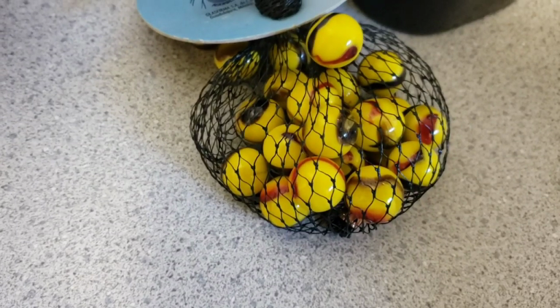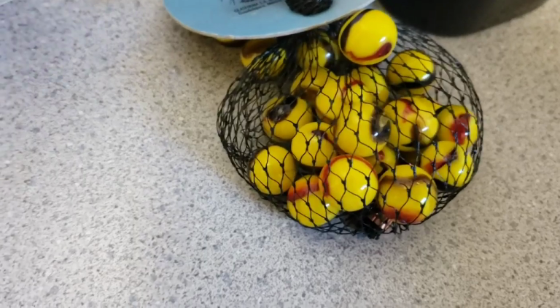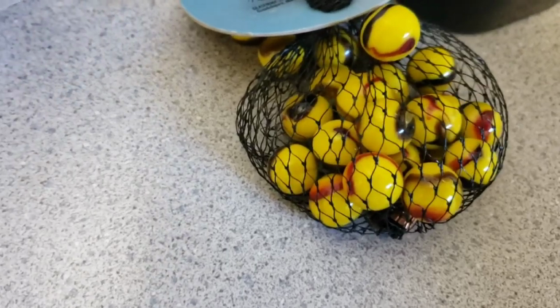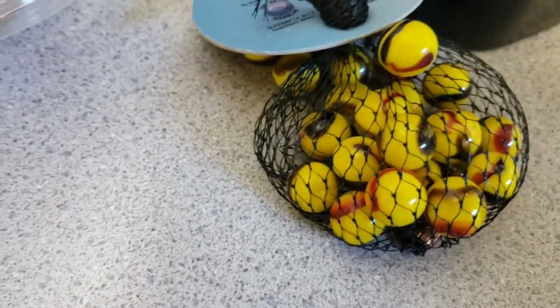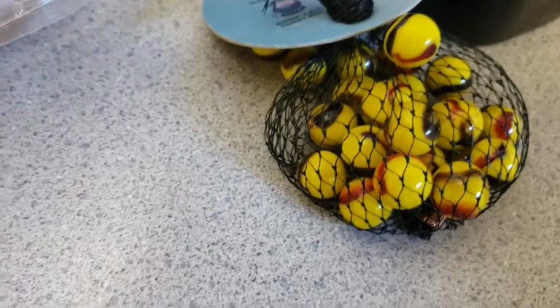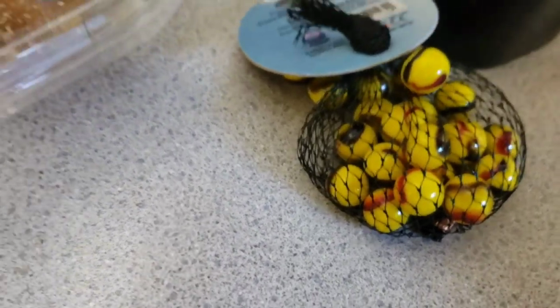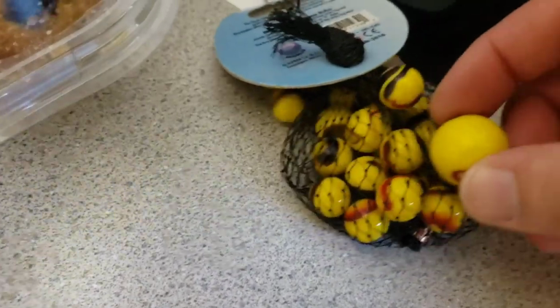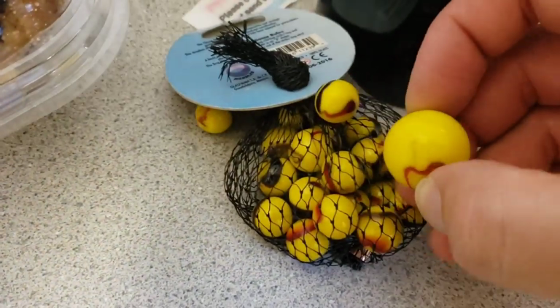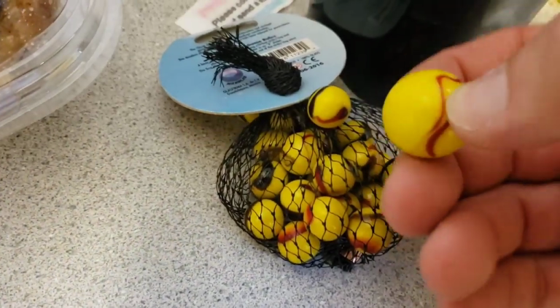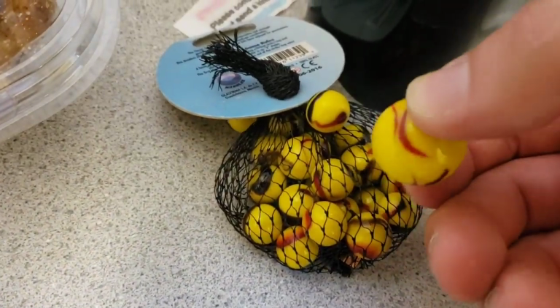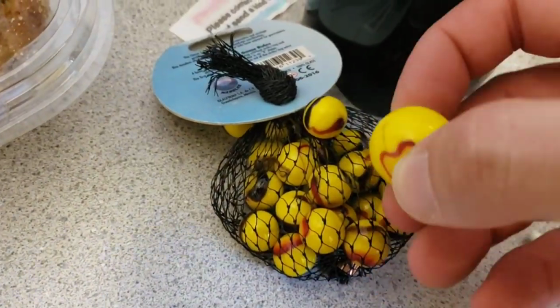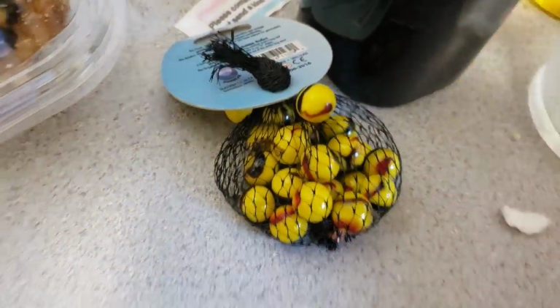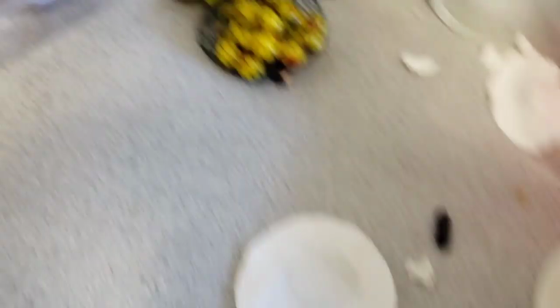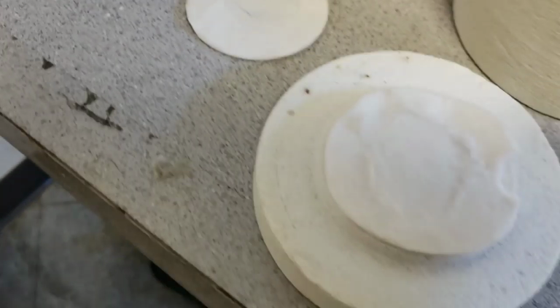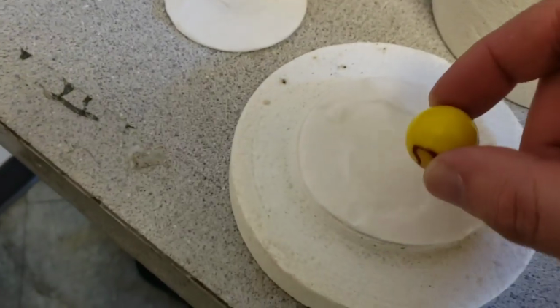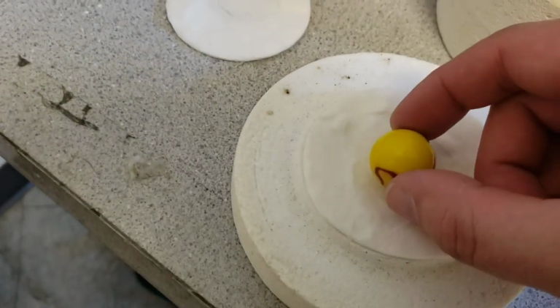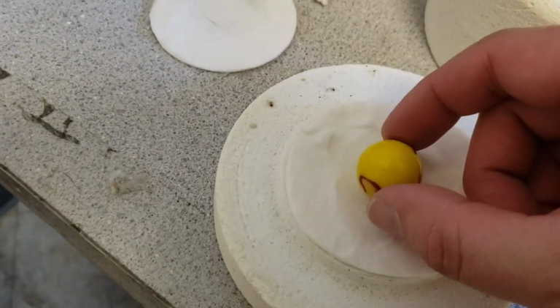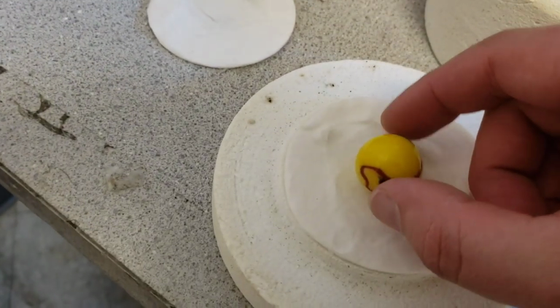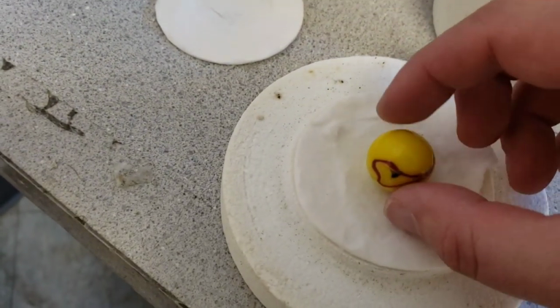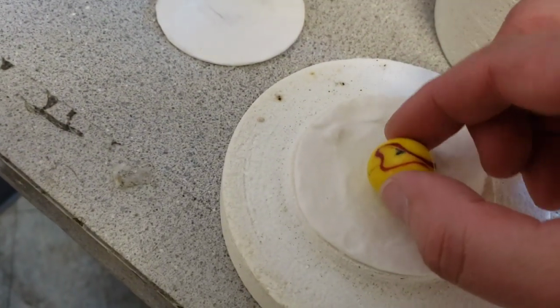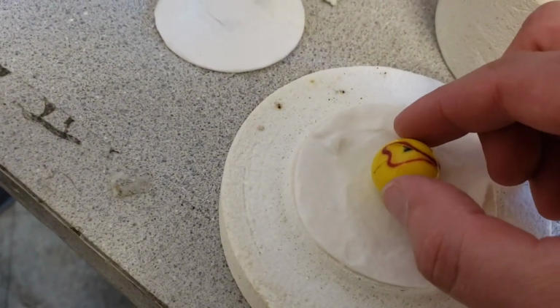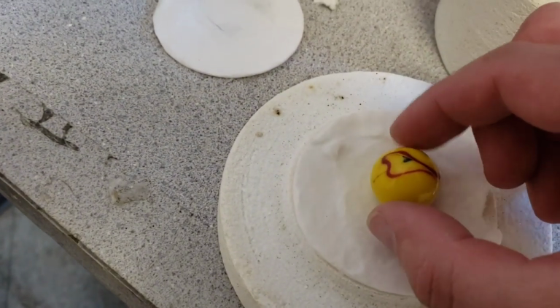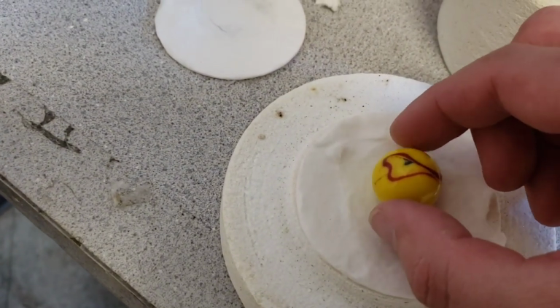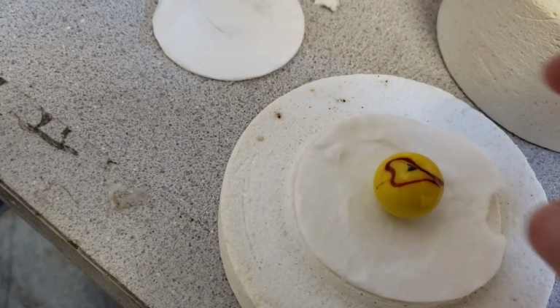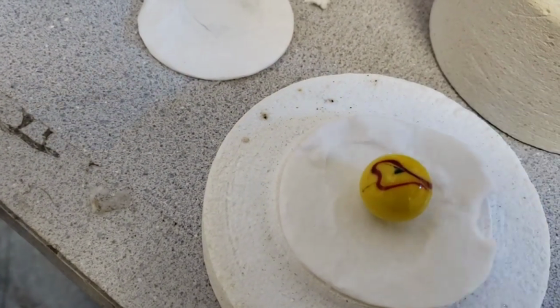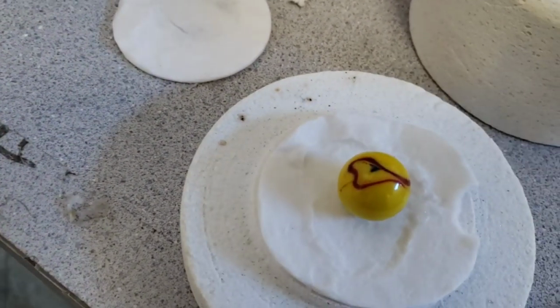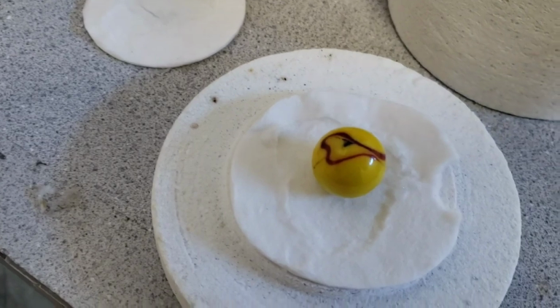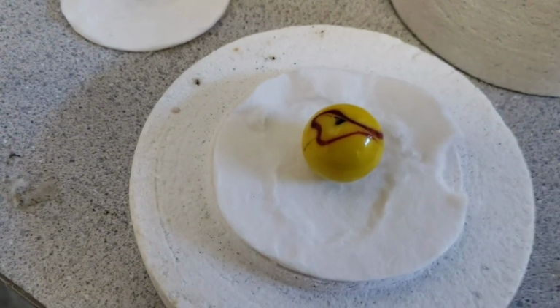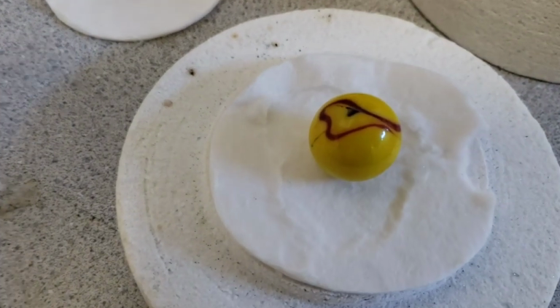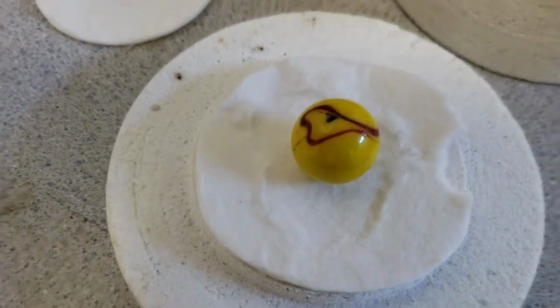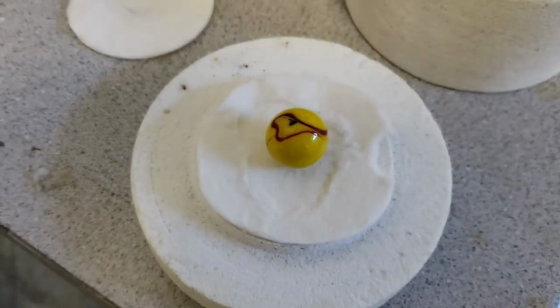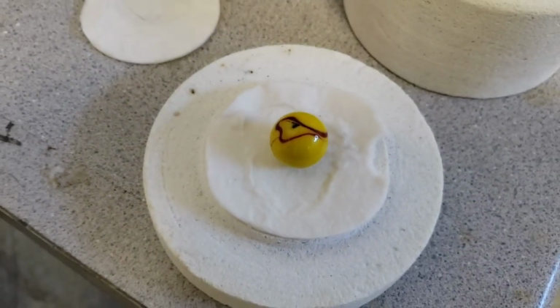See this entire bag of marbles from the dollar store? It had one really big one, so let's see what a big marble does when we melt it in our microwave kiln.